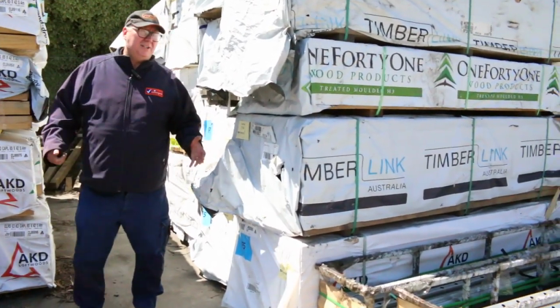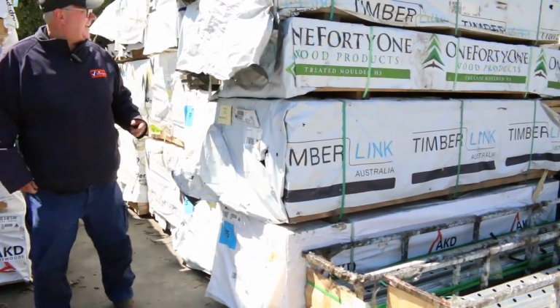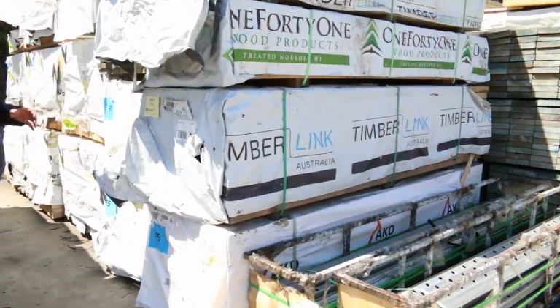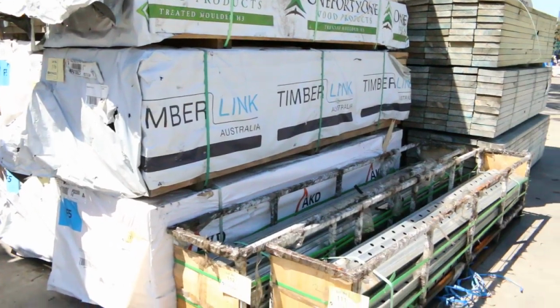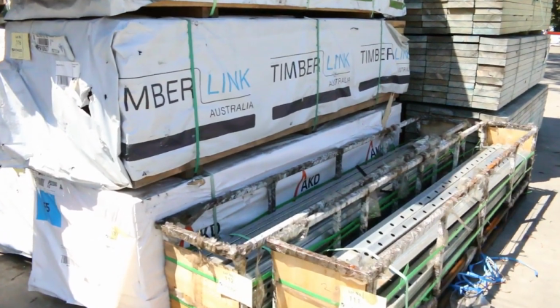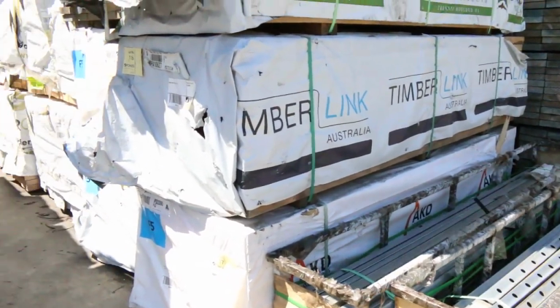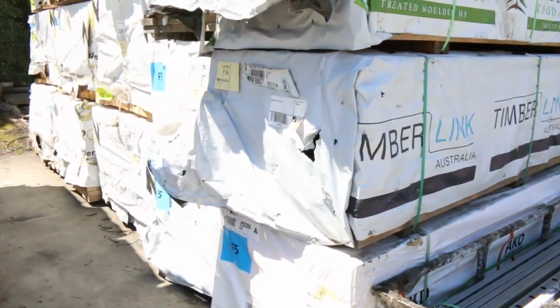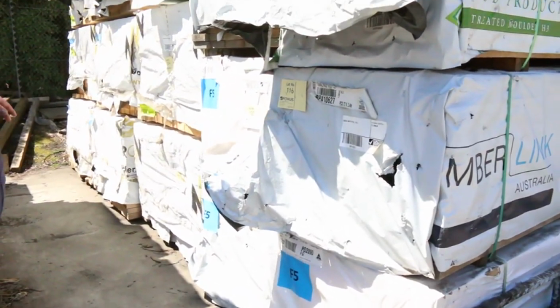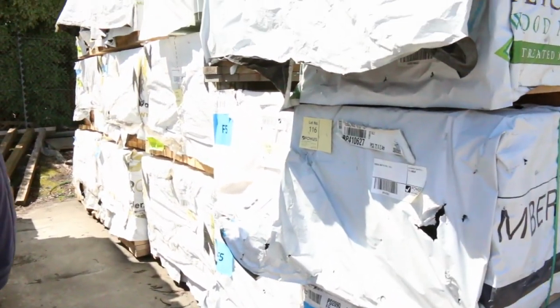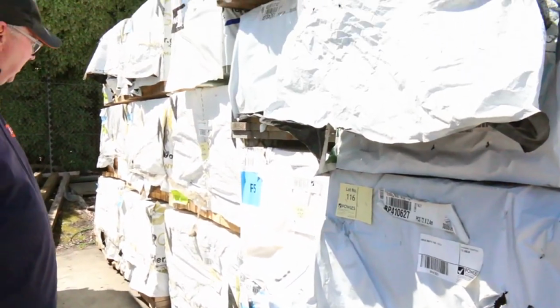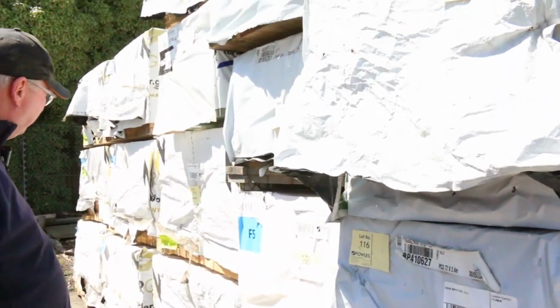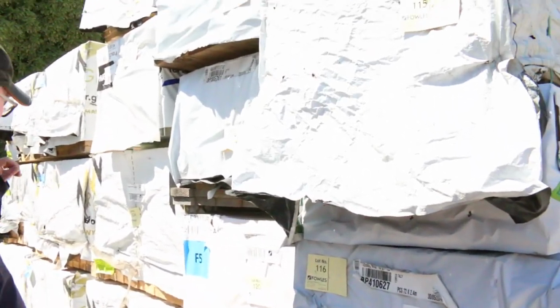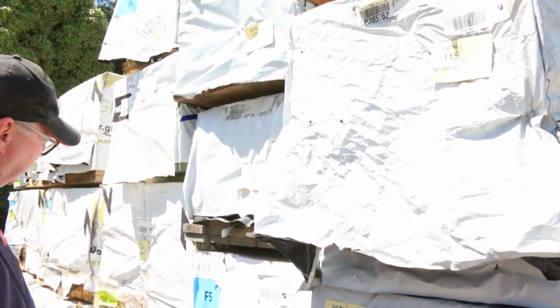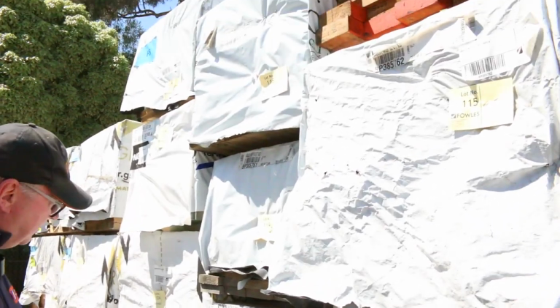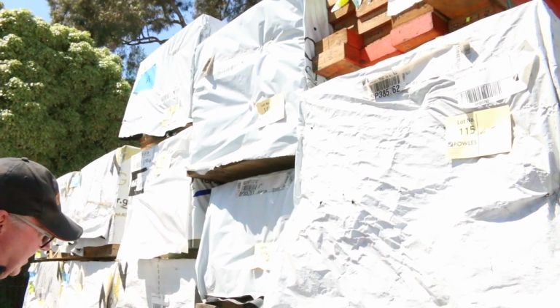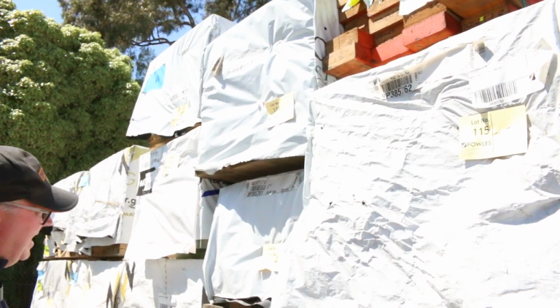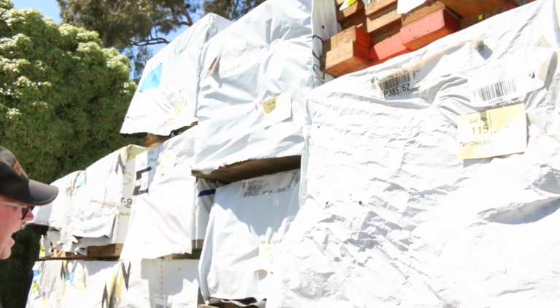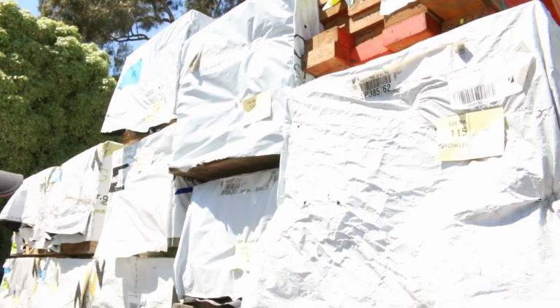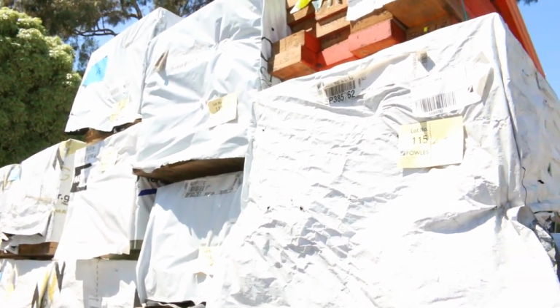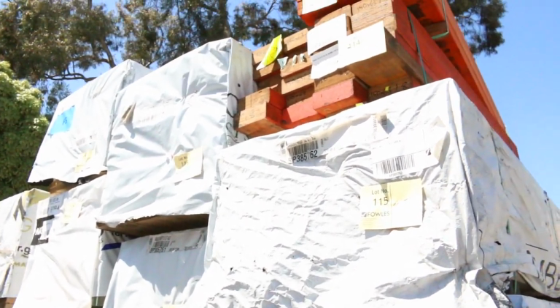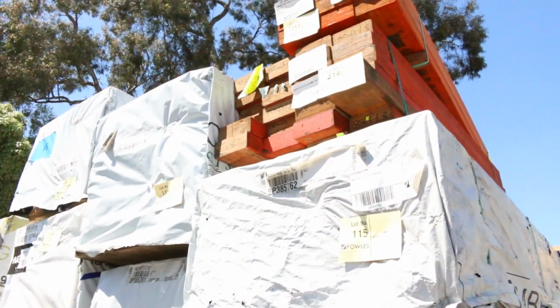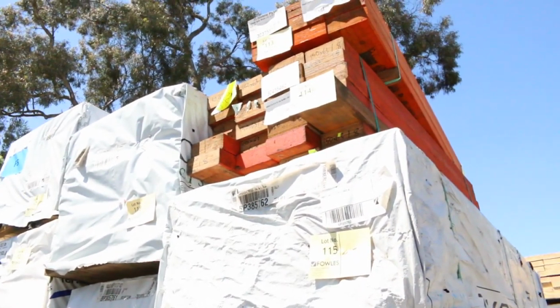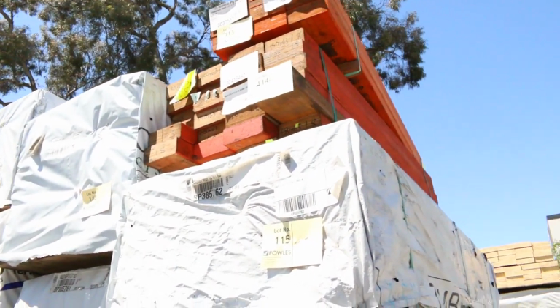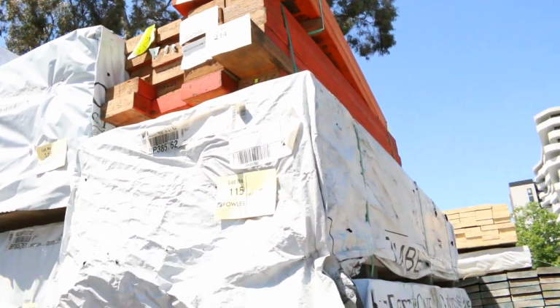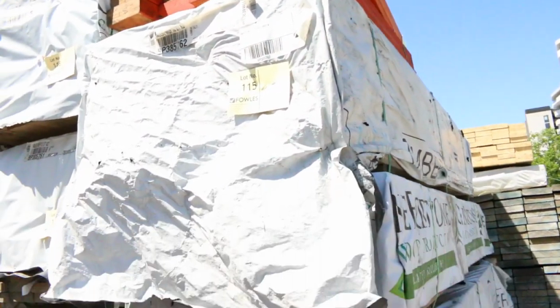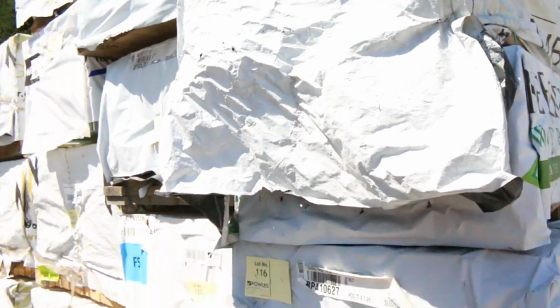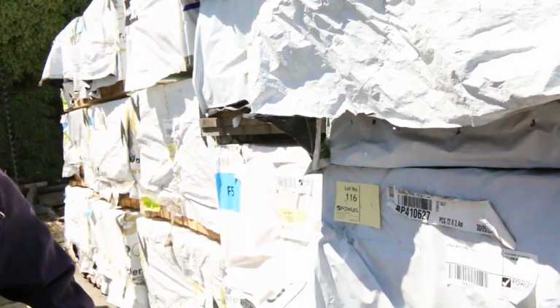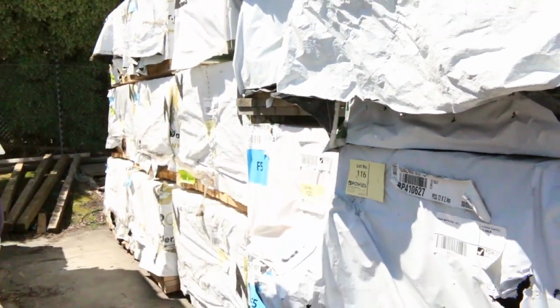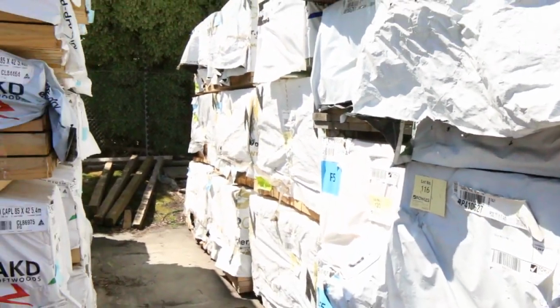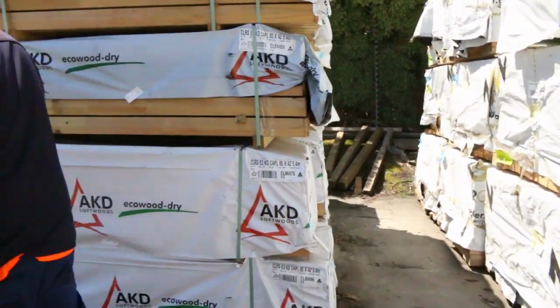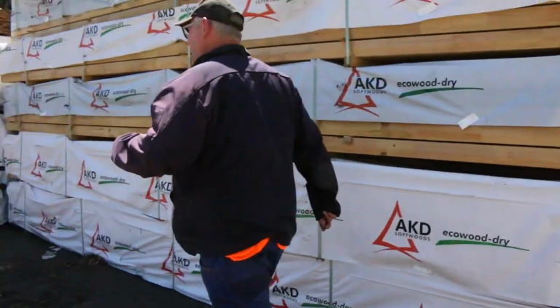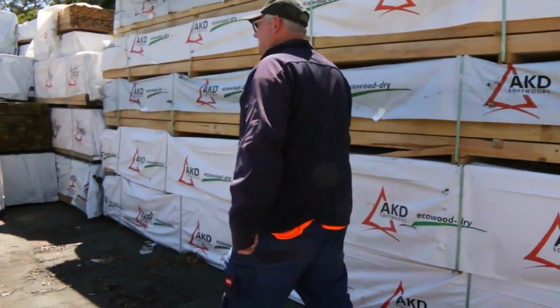Let's walk around and have a look at what we've got here. There's a fair bit of stud material over here — we've got some 90x45 M10, some 140x35, and also some 120x35. Lots of nice stock in the stud lengths.